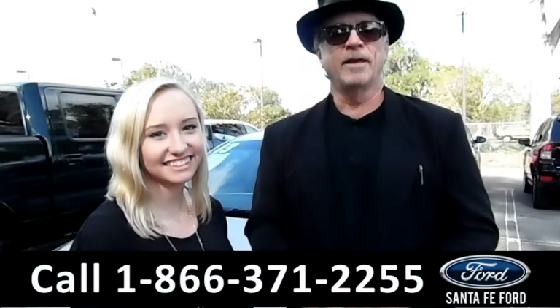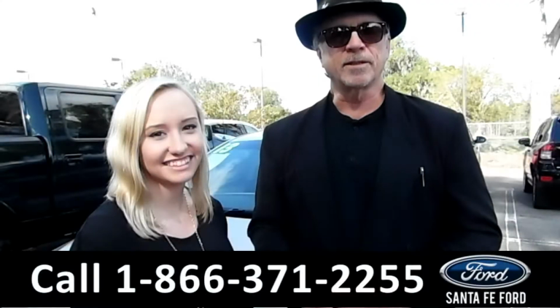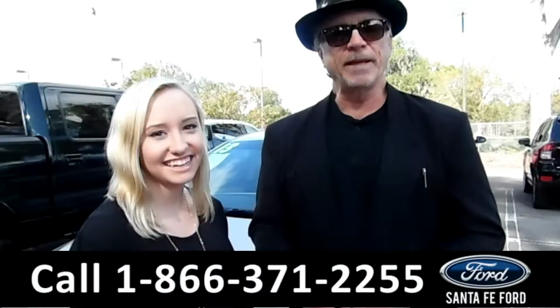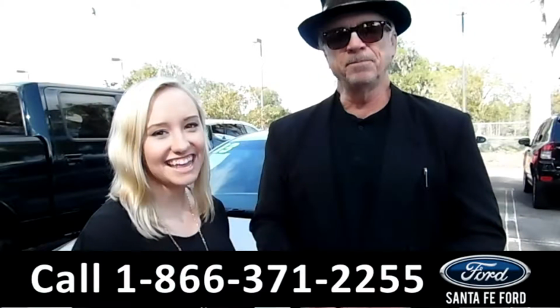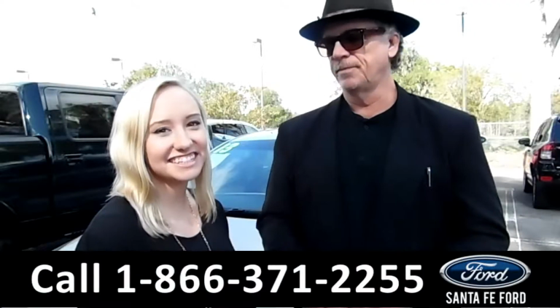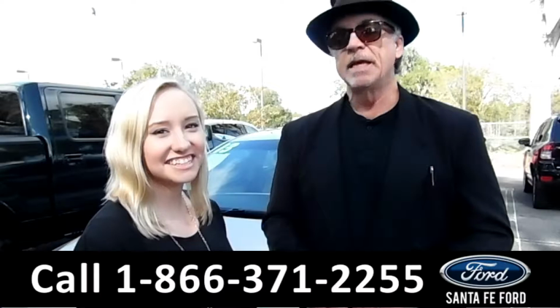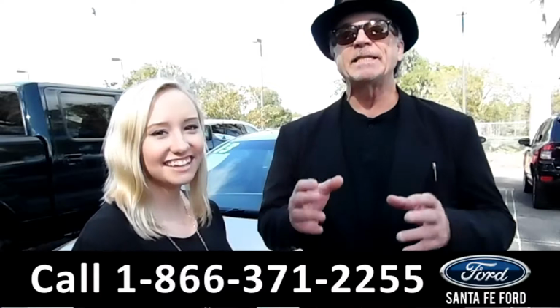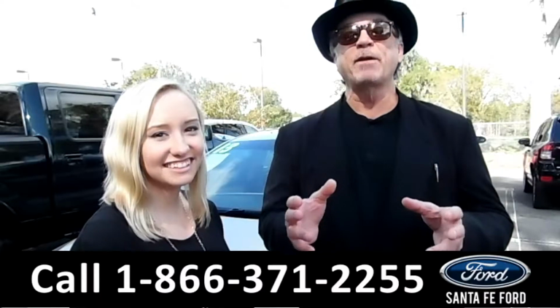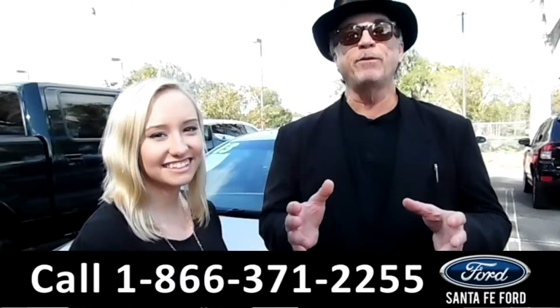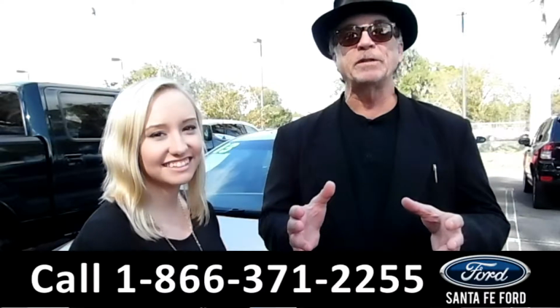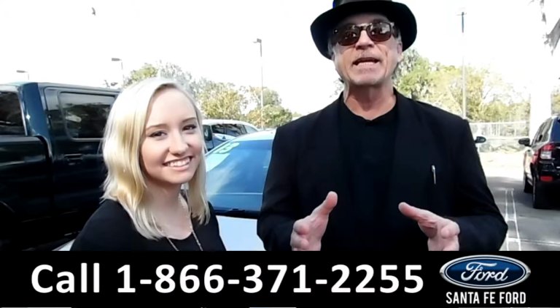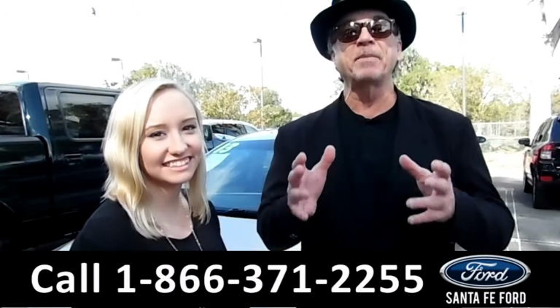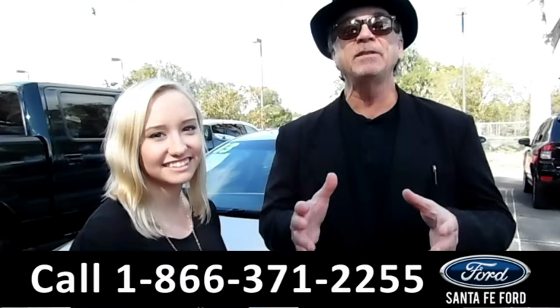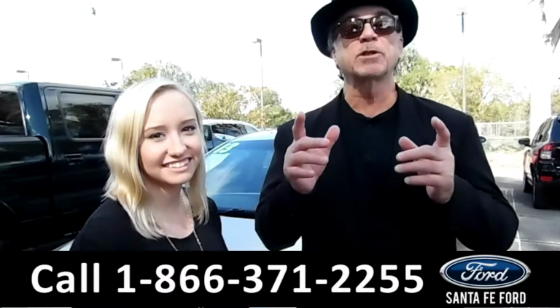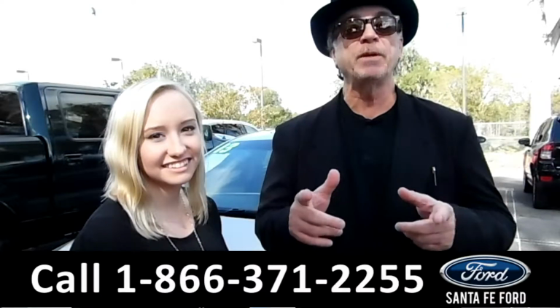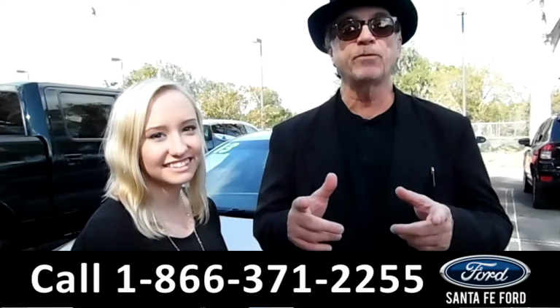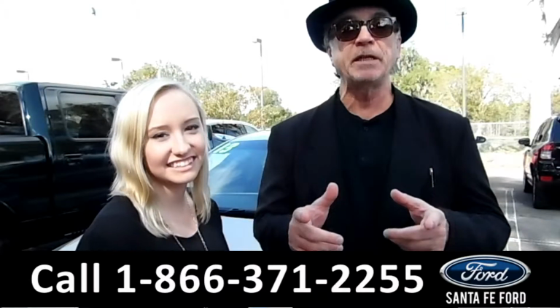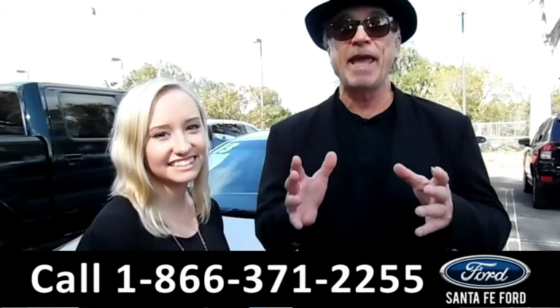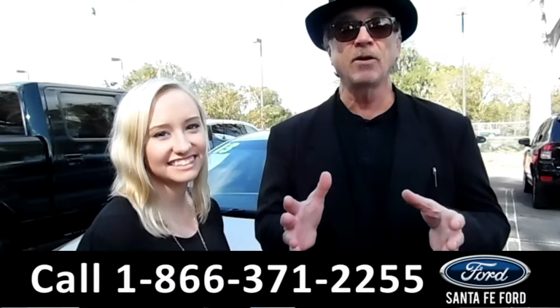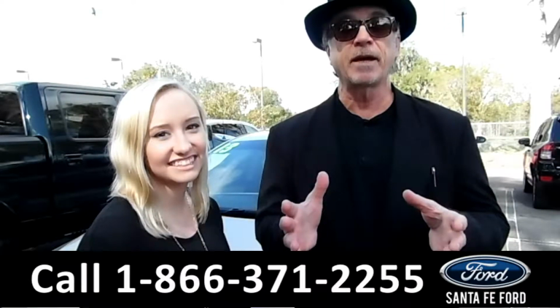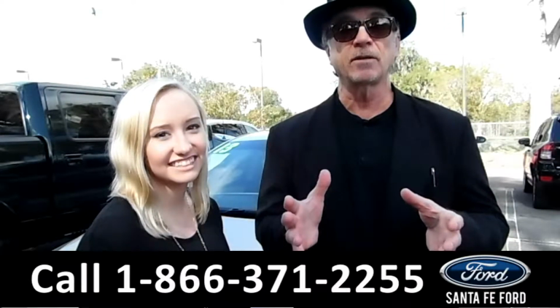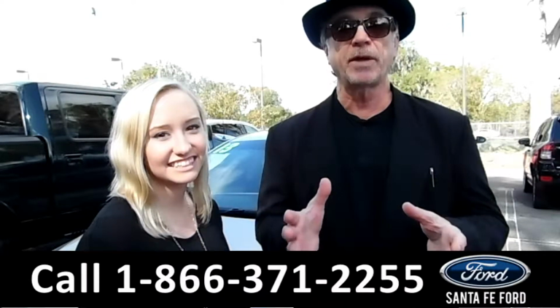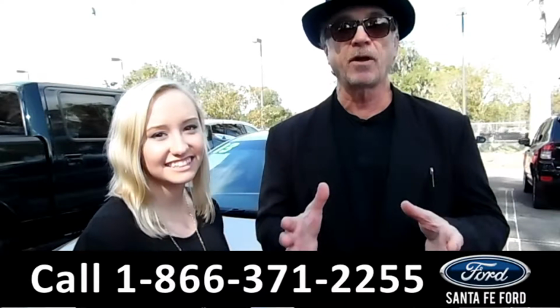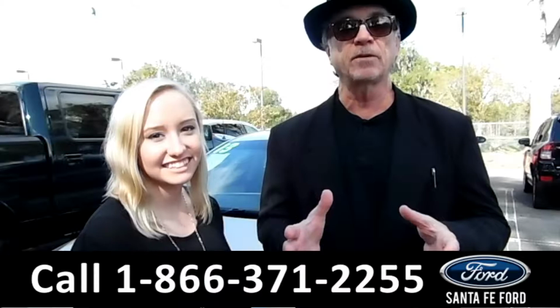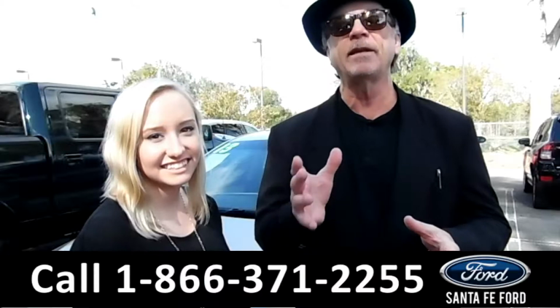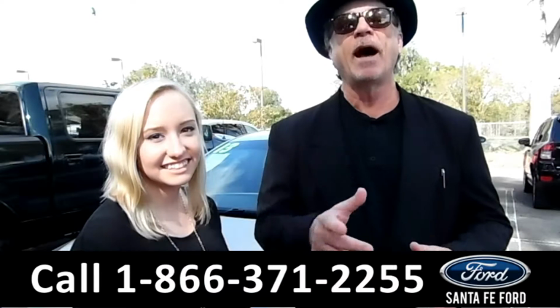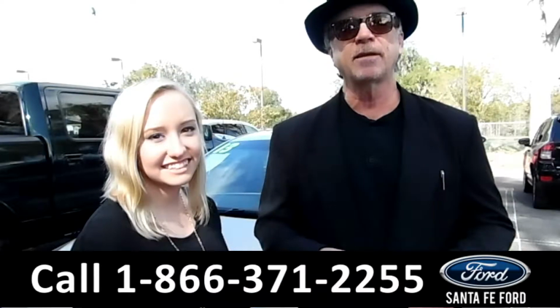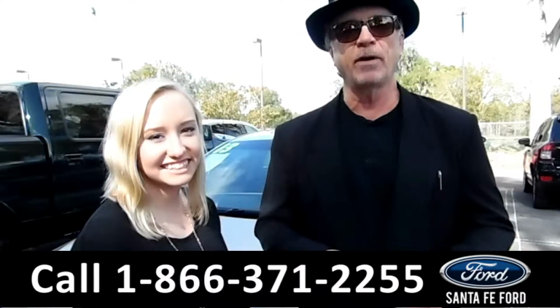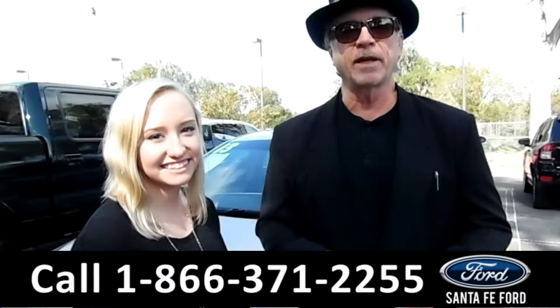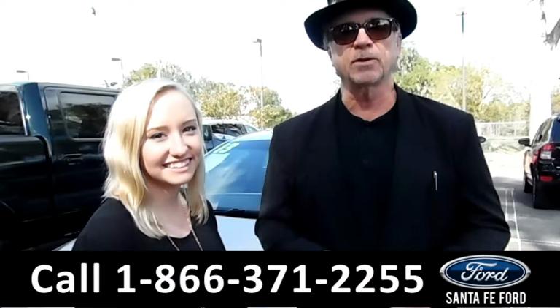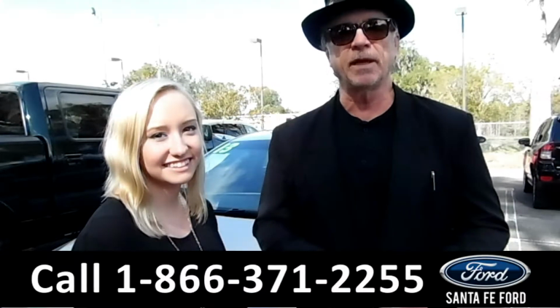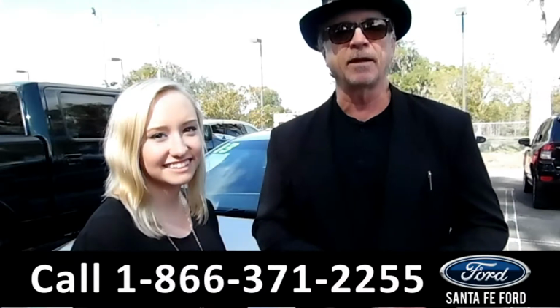Hey, this is Randy, and this is Alyssa. SantaFeFord.com — Gainesville's premier Ford dealer and the only car dealer located off the interstate, I-75 at exit 399.